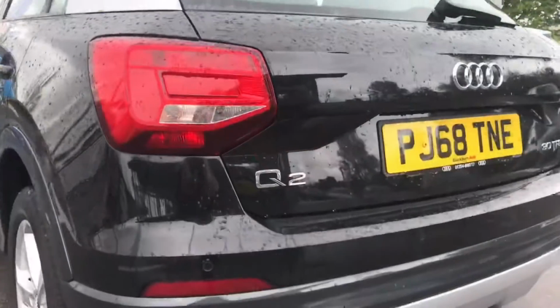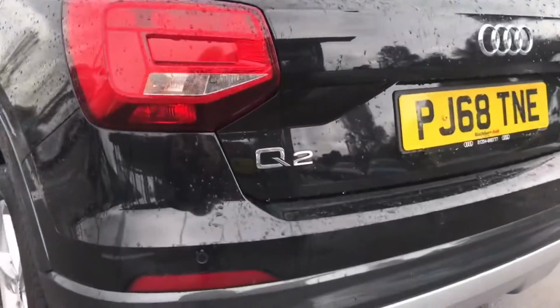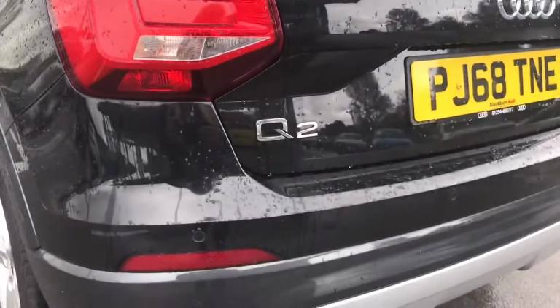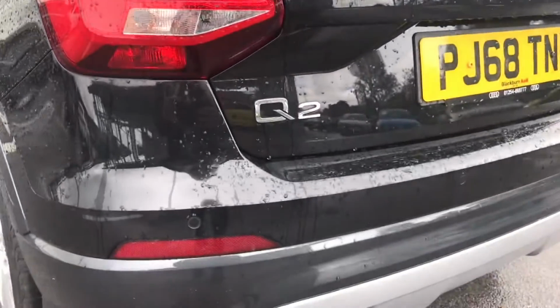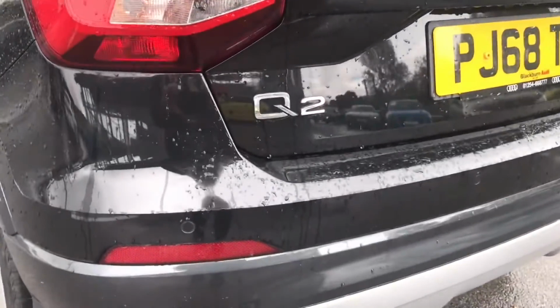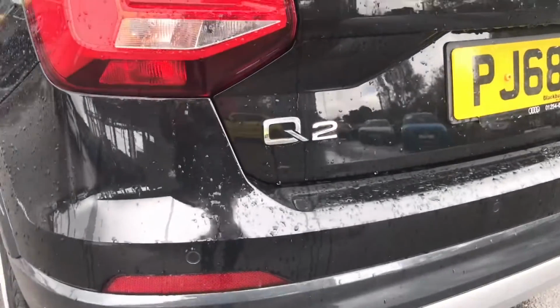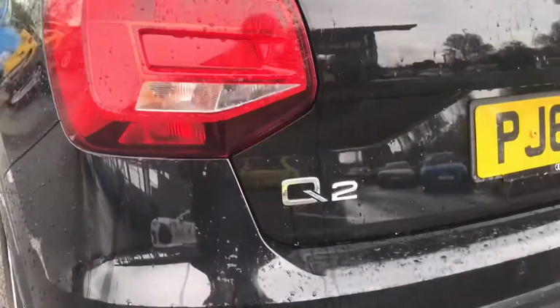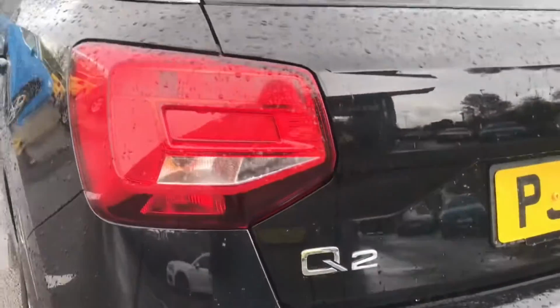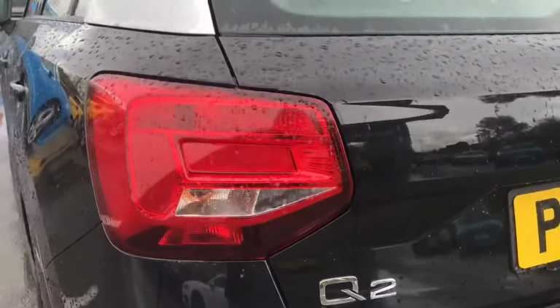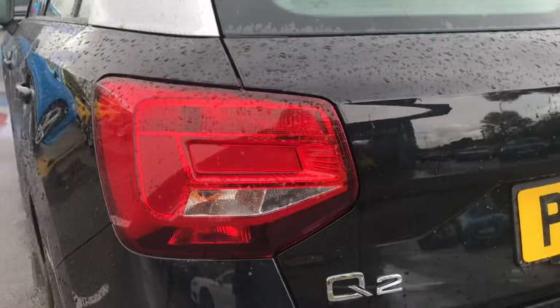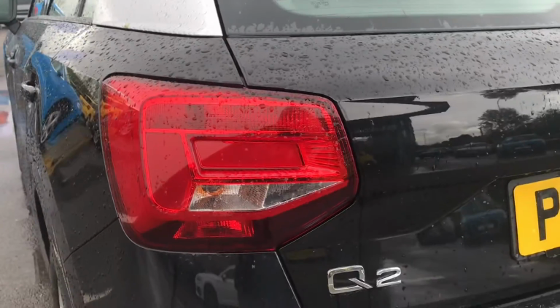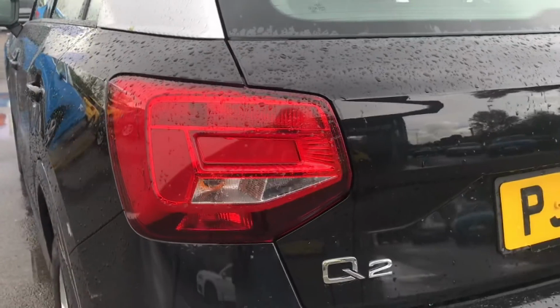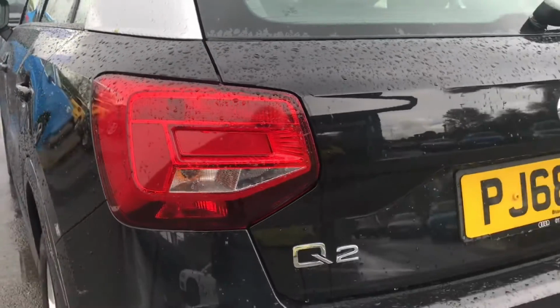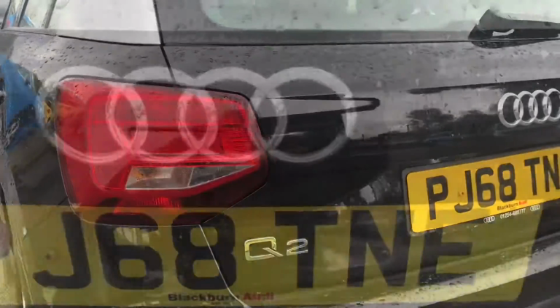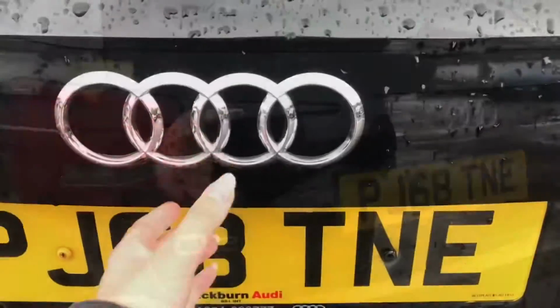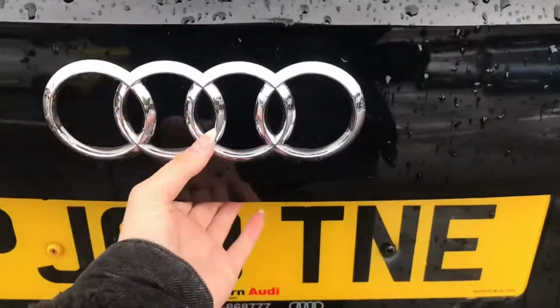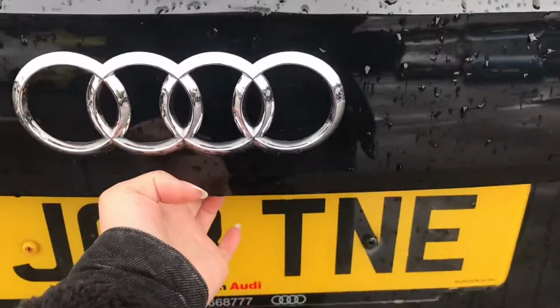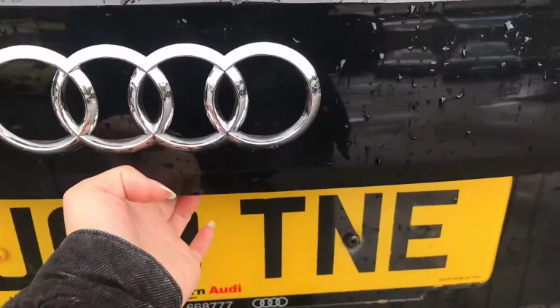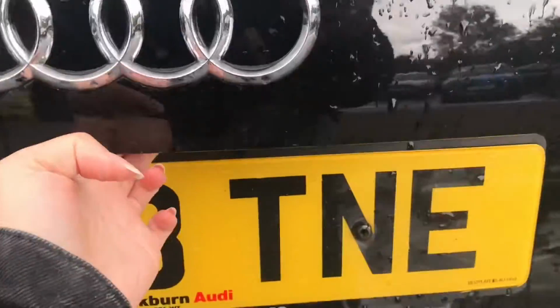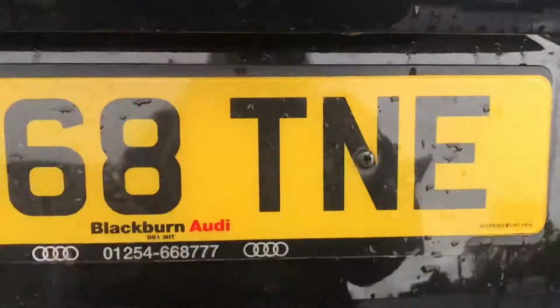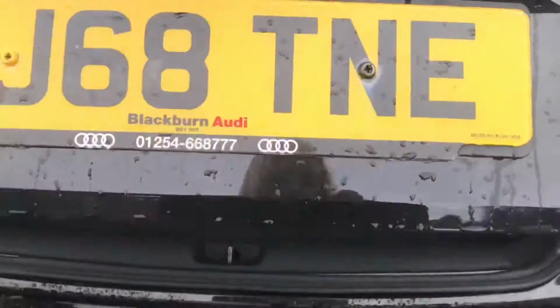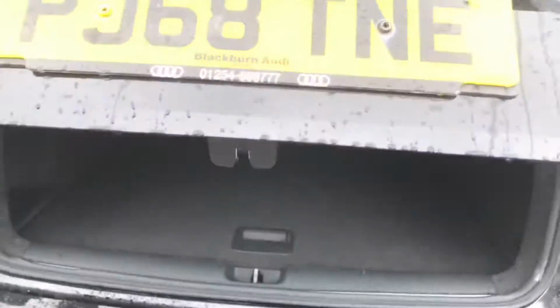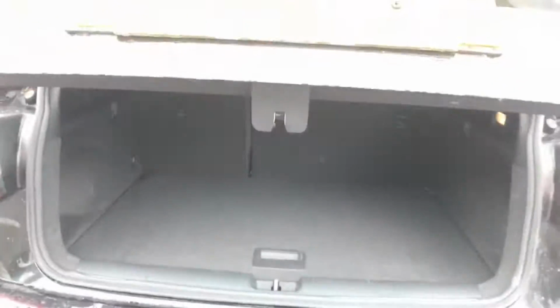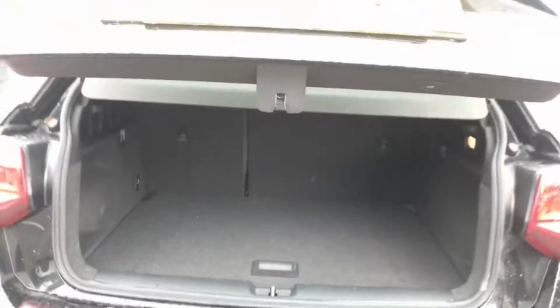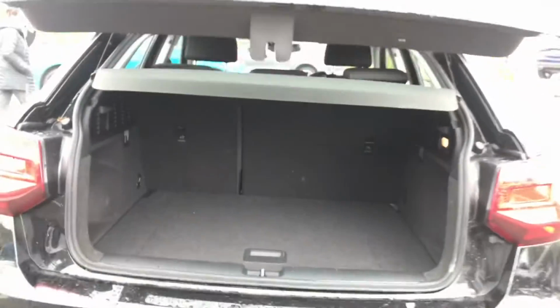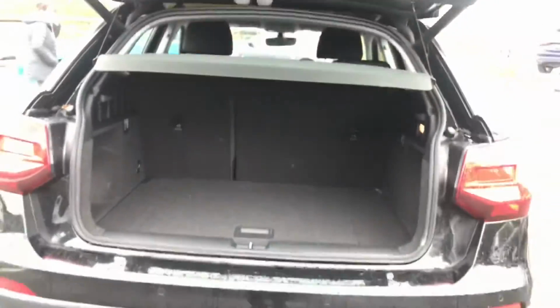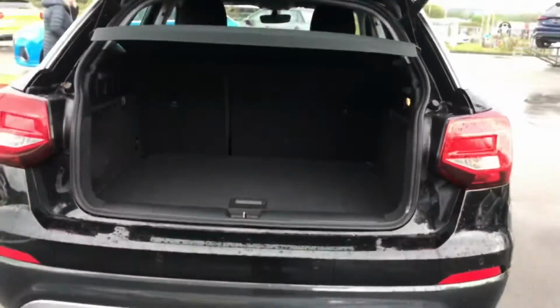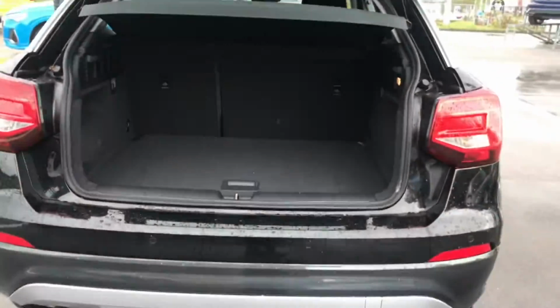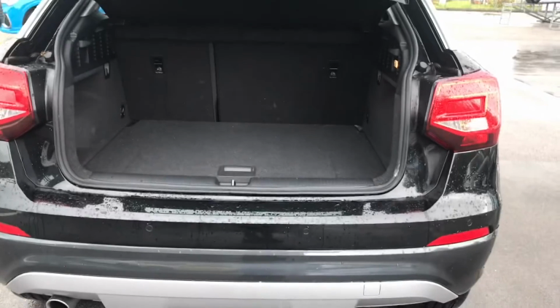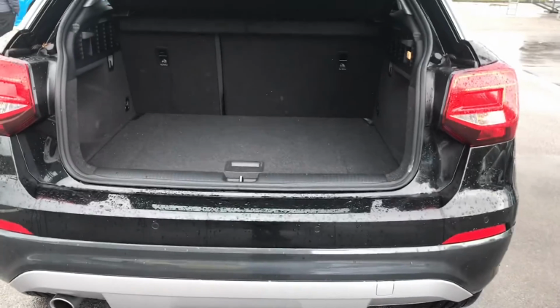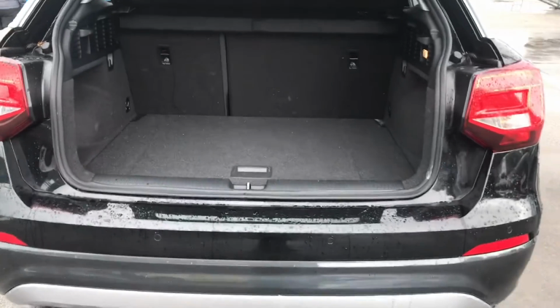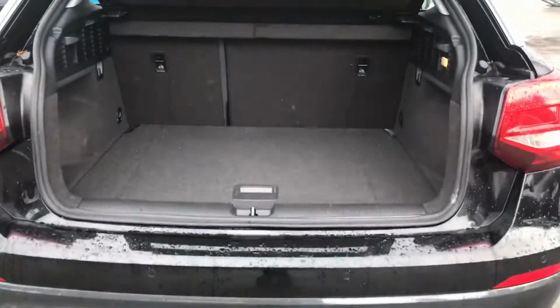At the rear end of this vehicle we've got the LED rear lights and rear parking sensors, making sure you can park up this mini SUV without a problem.